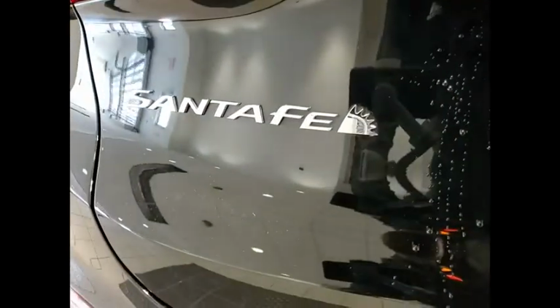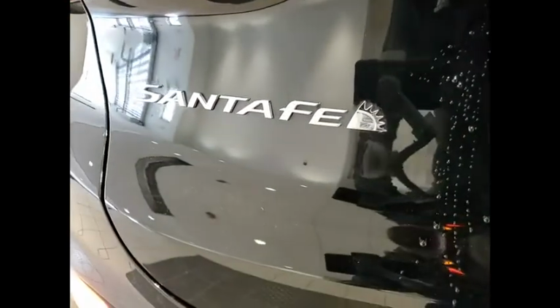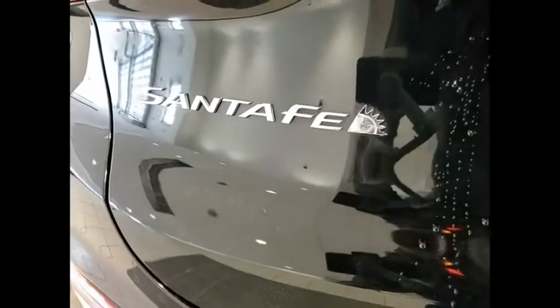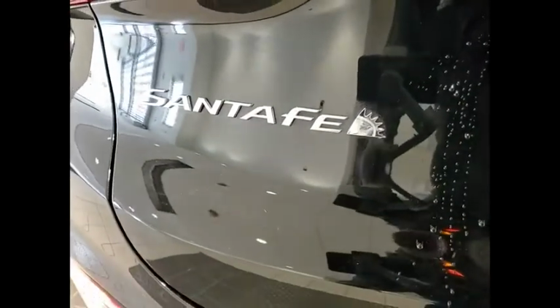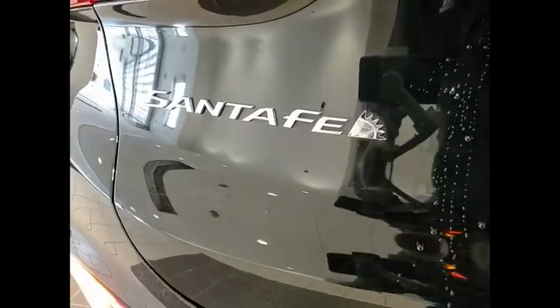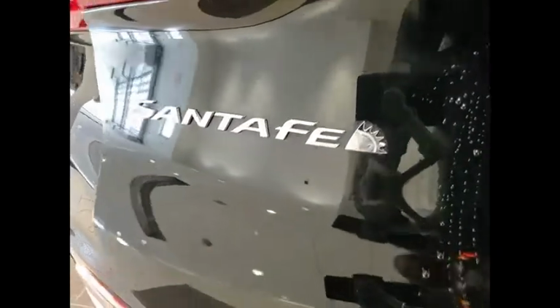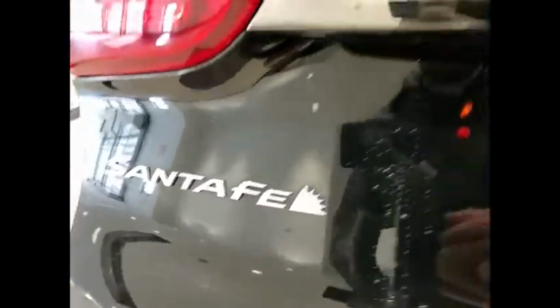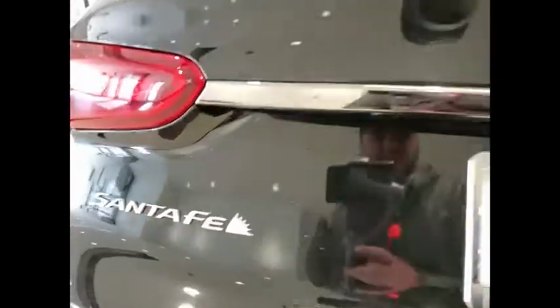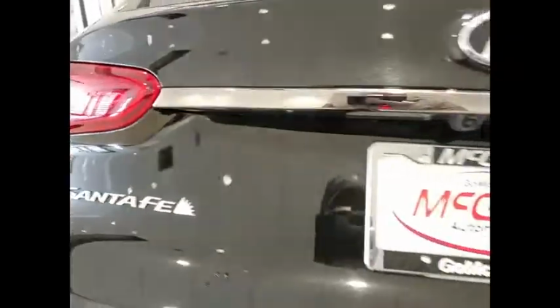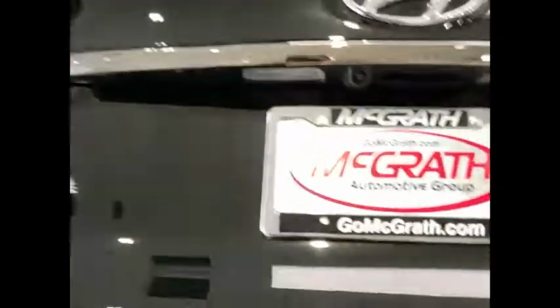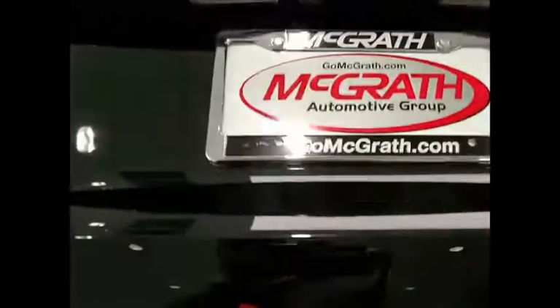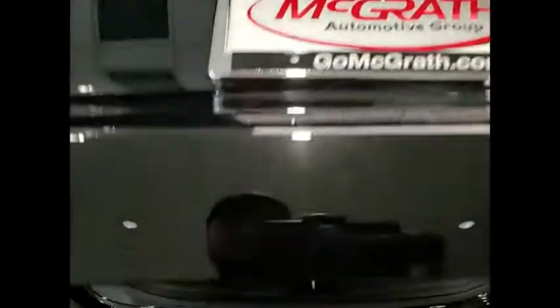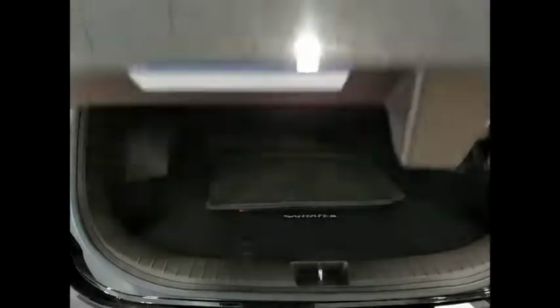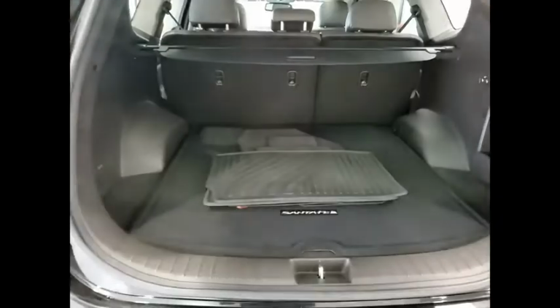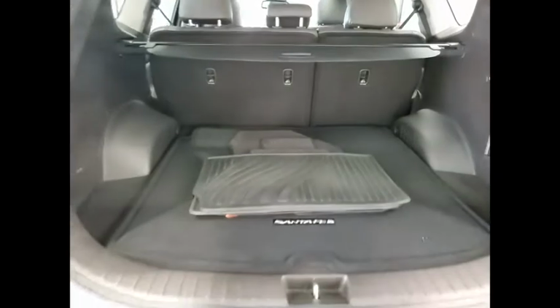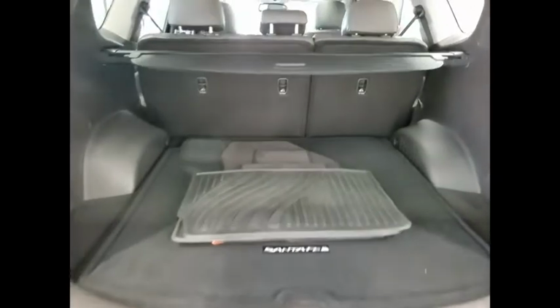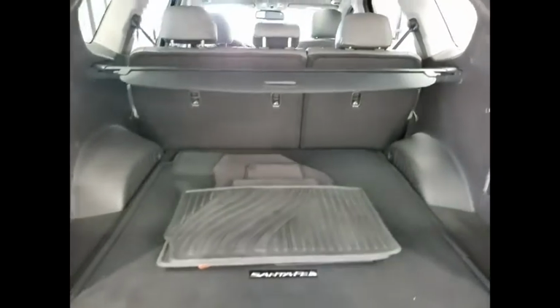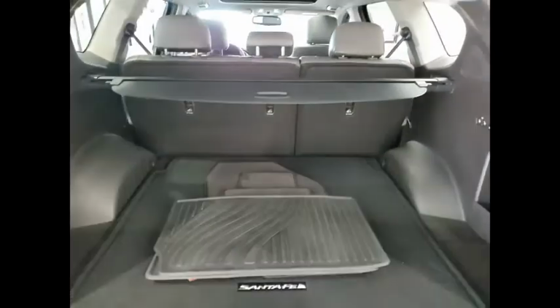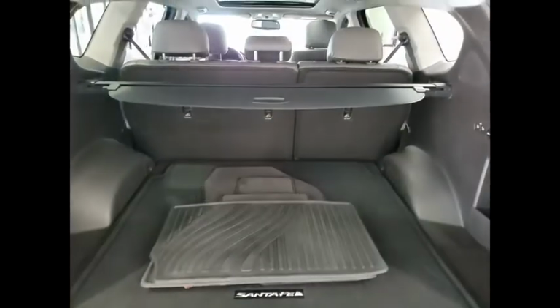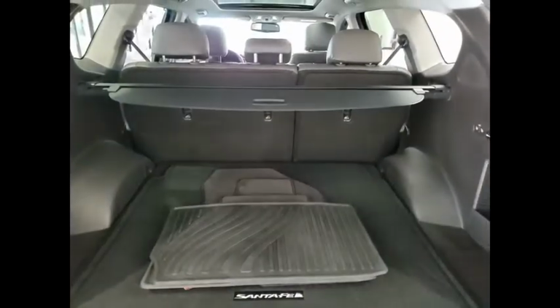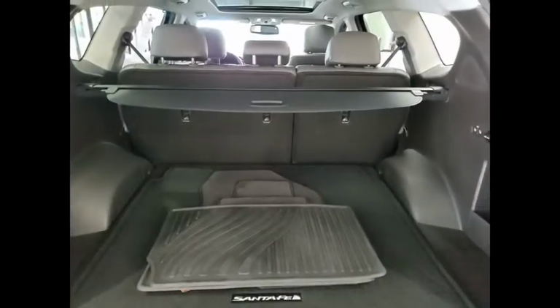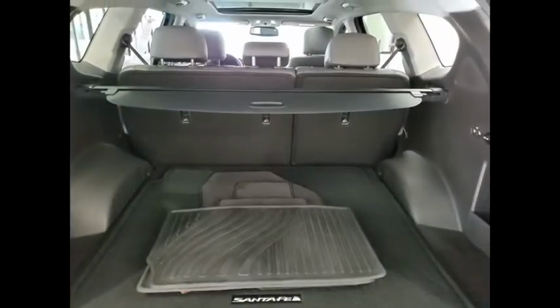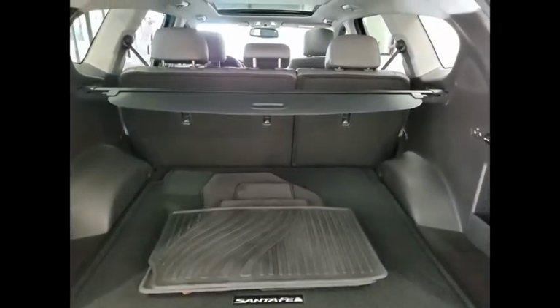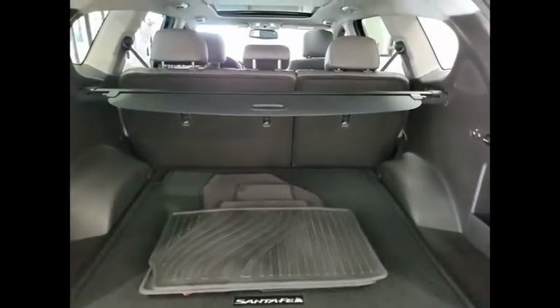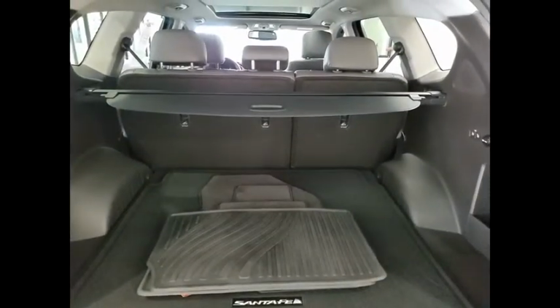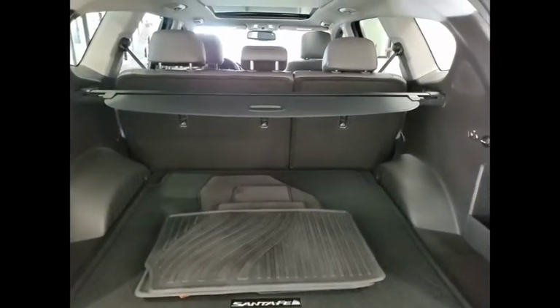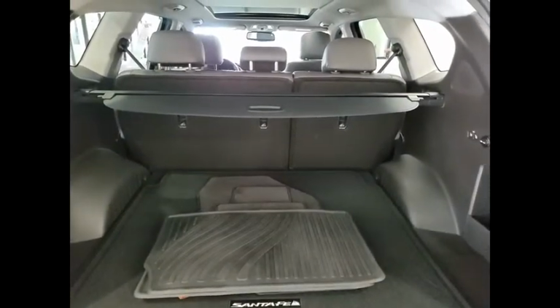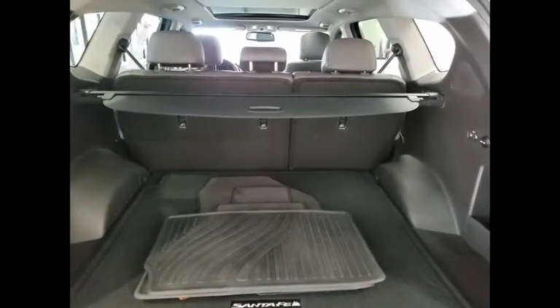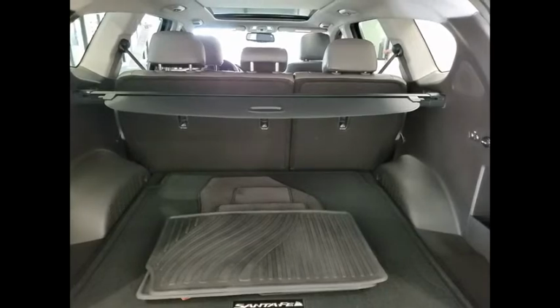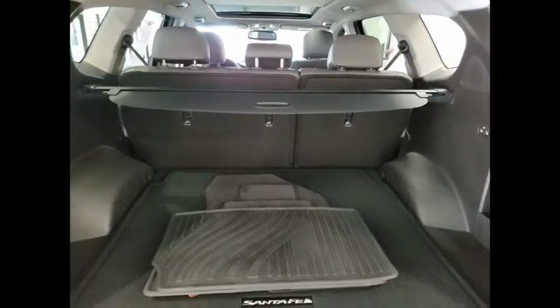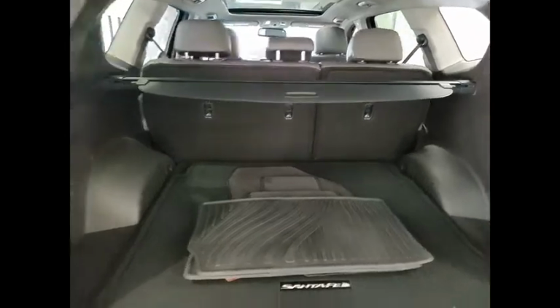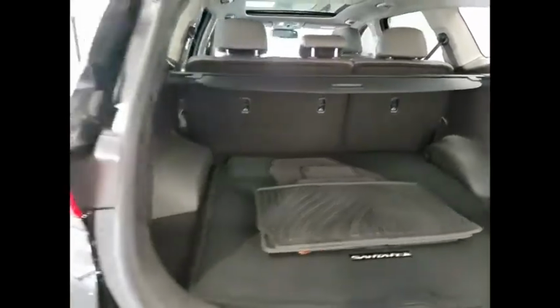Heated mirrors, electronic stability control, all-wheel drive, alloy wheels, aluminum wheels. Is love at first sight really possible? Let us know when you stop in.